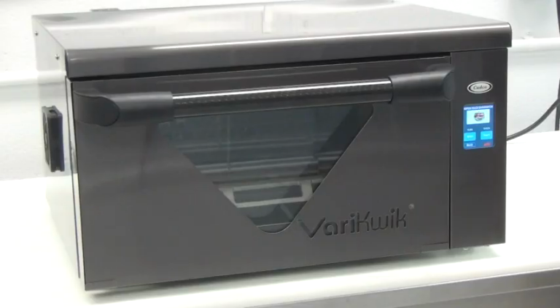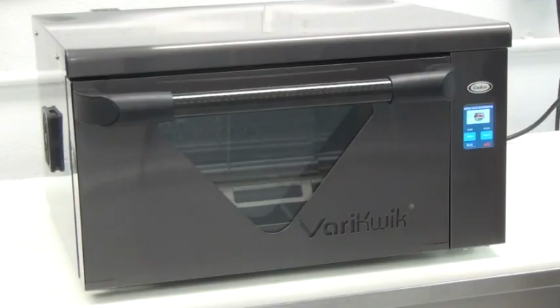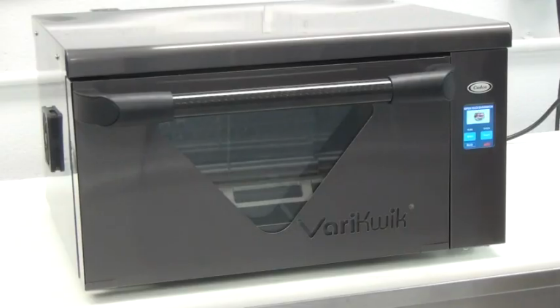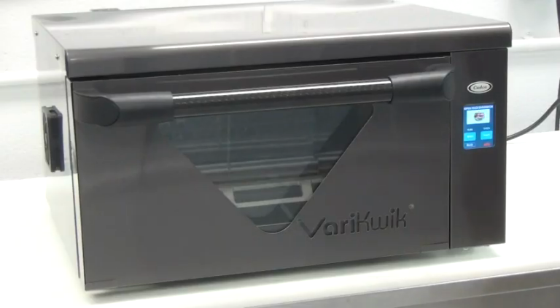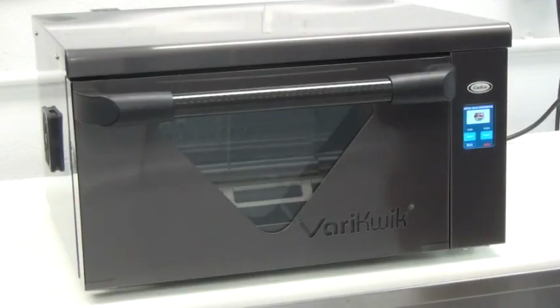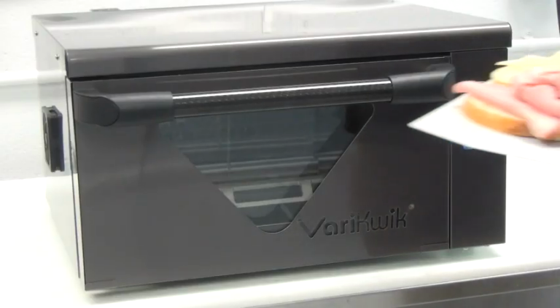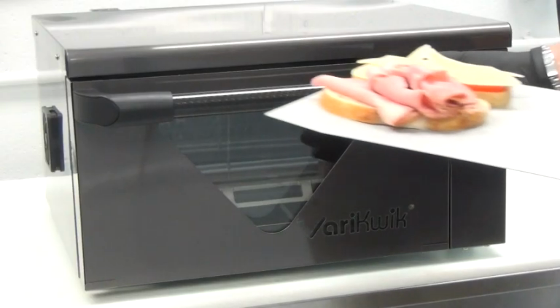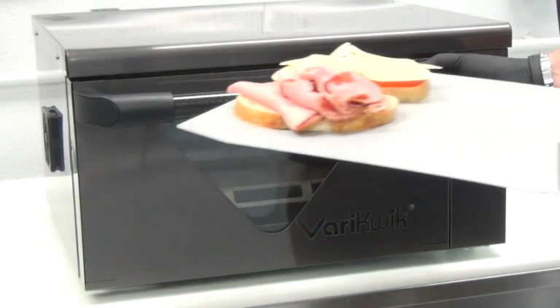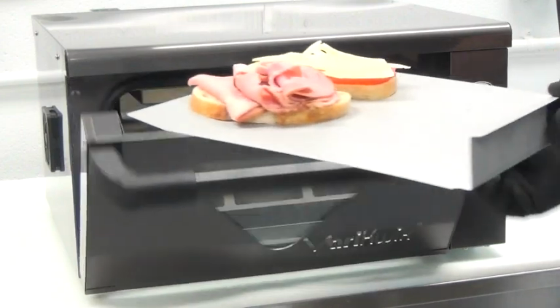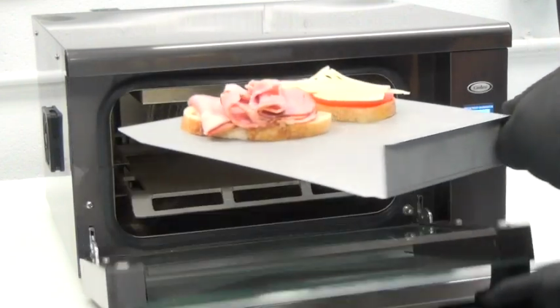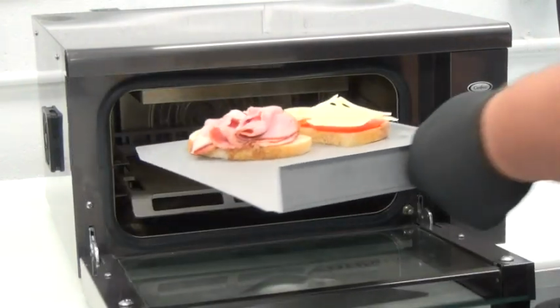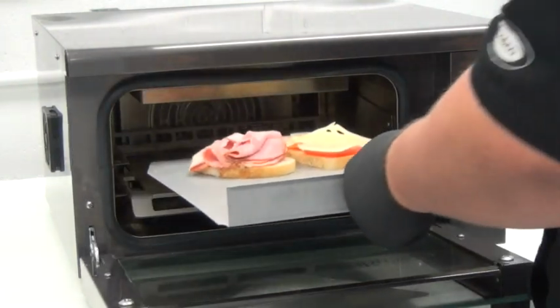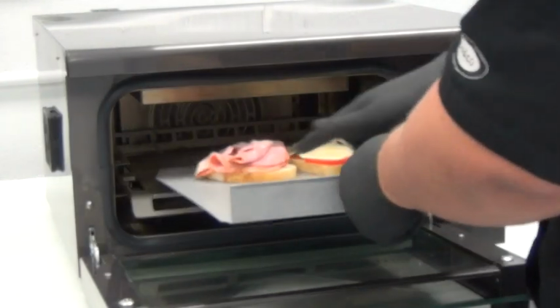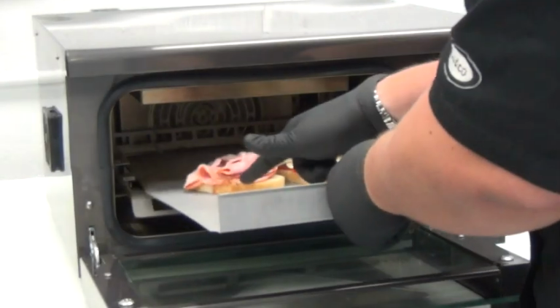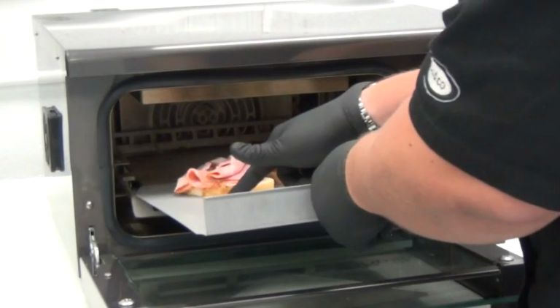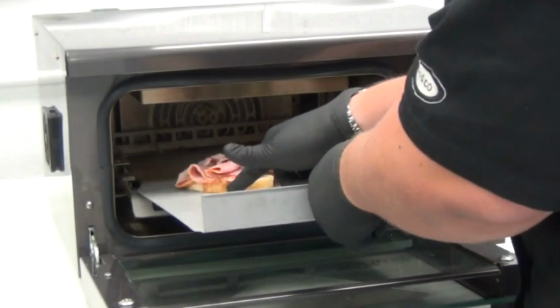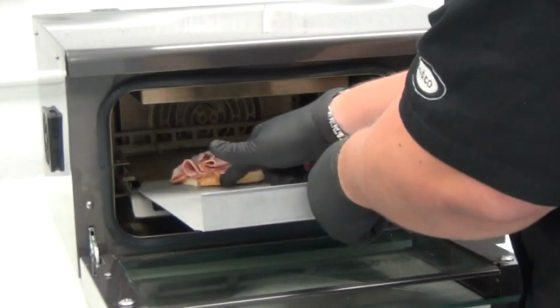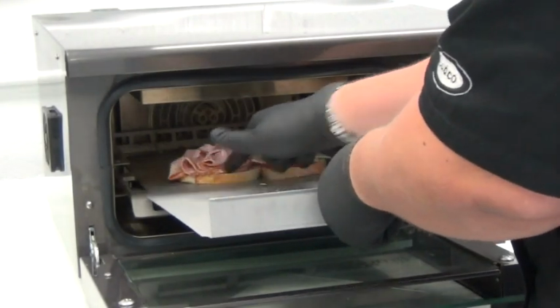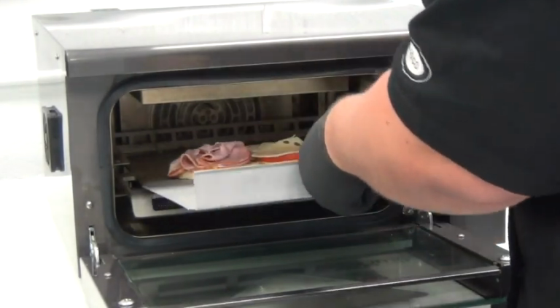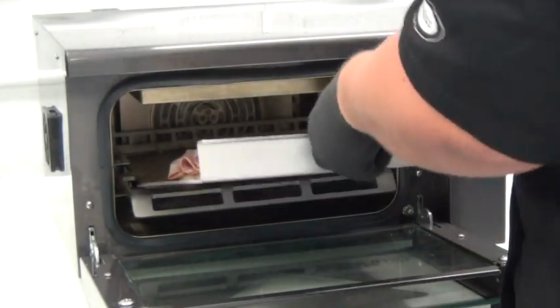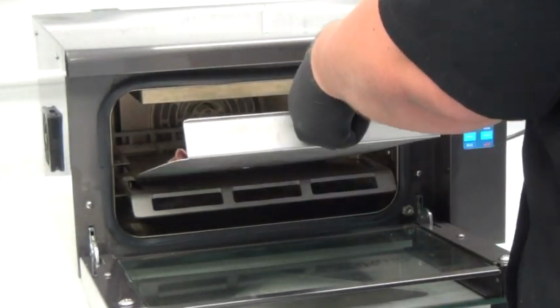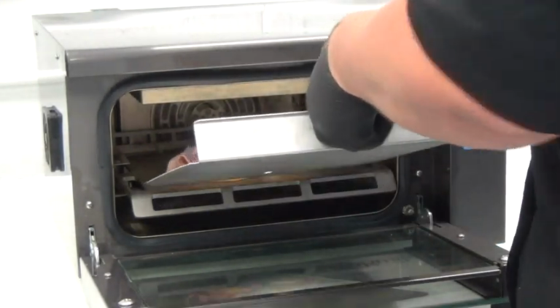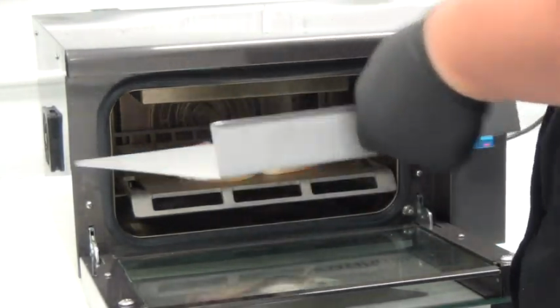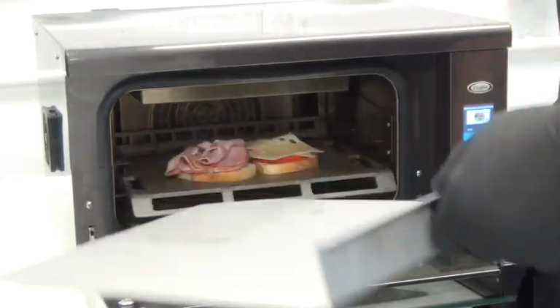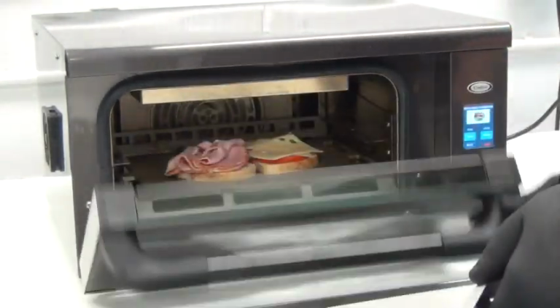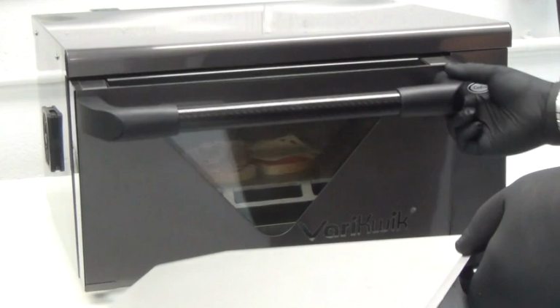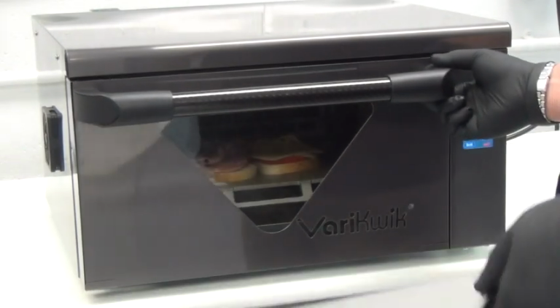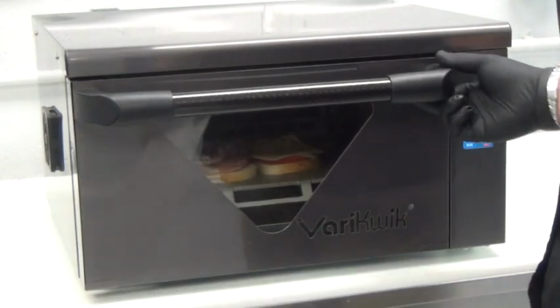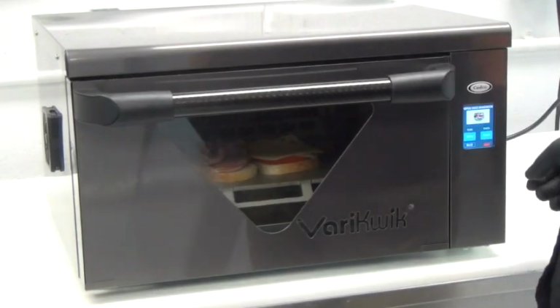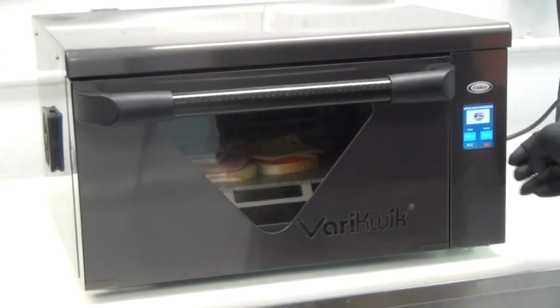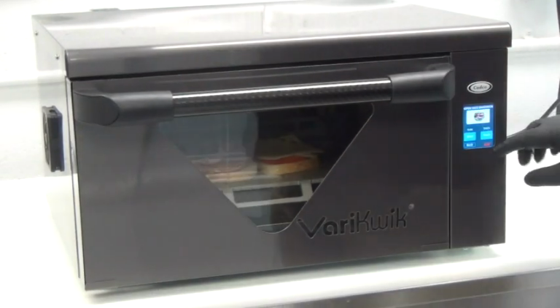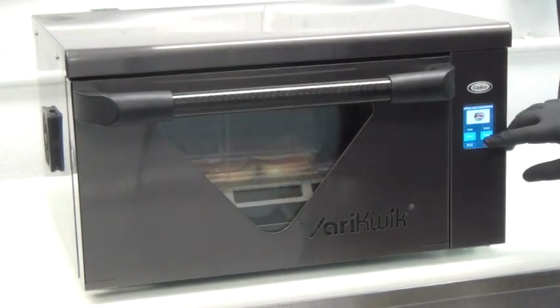Let's take a look at the VeryQuick in action. There are various applications that the VeryQuick can be used for in many different venues and establishments.